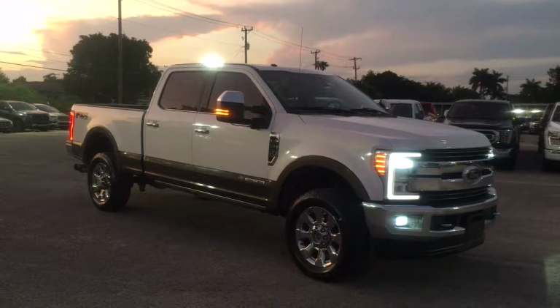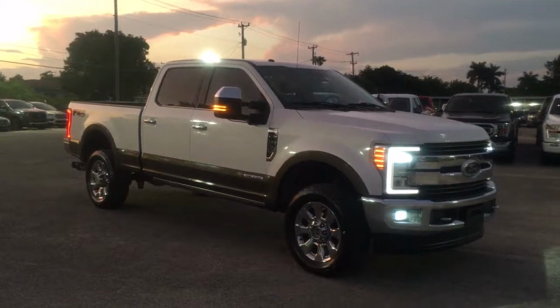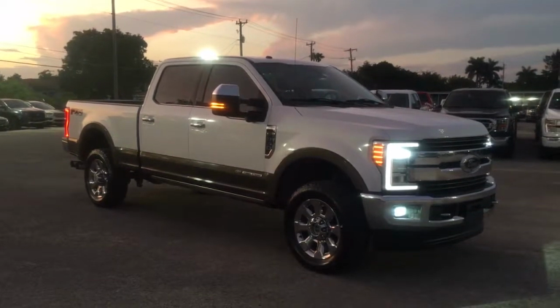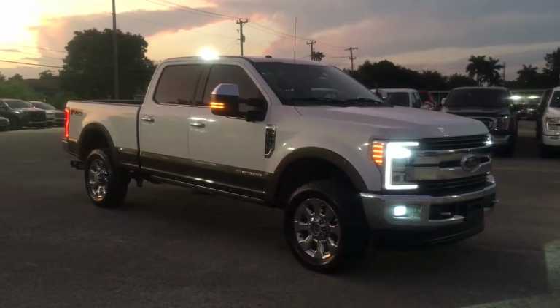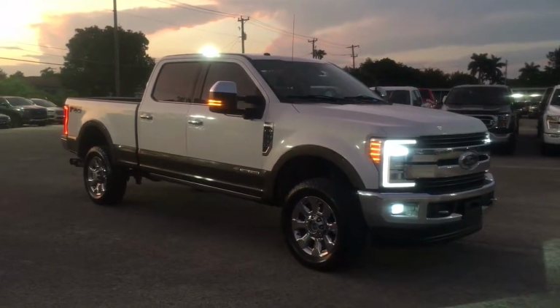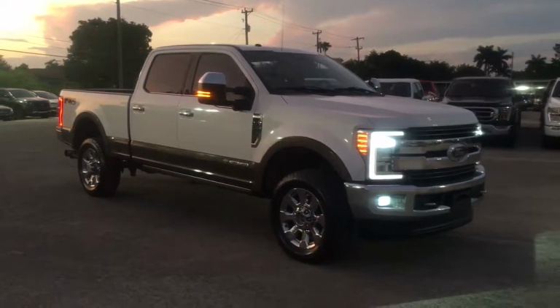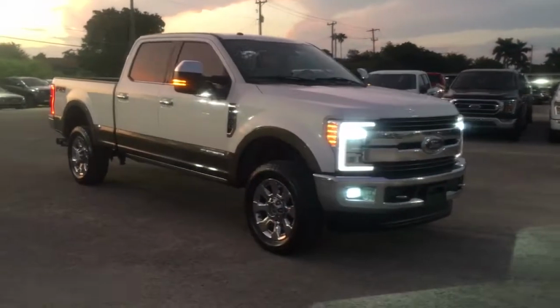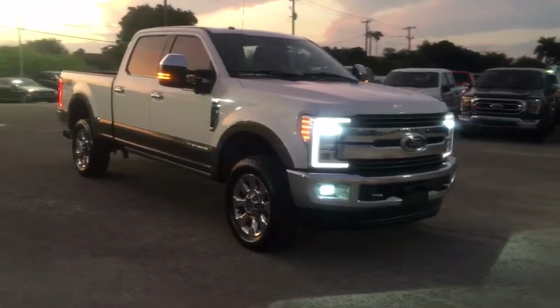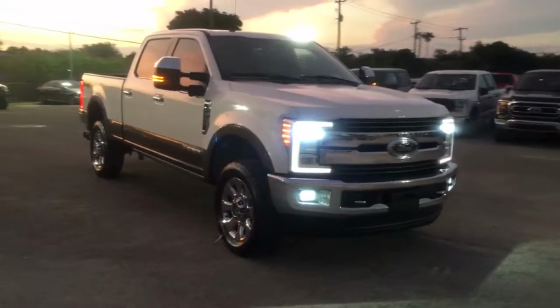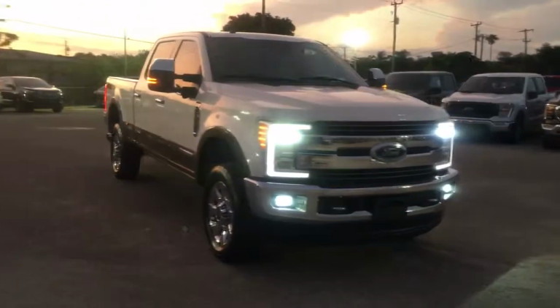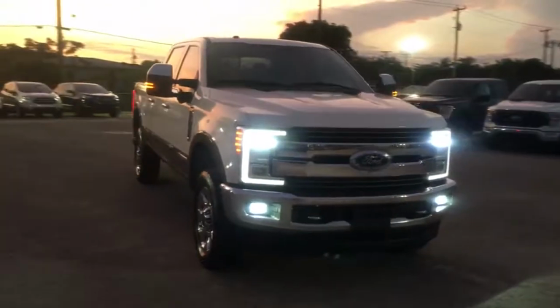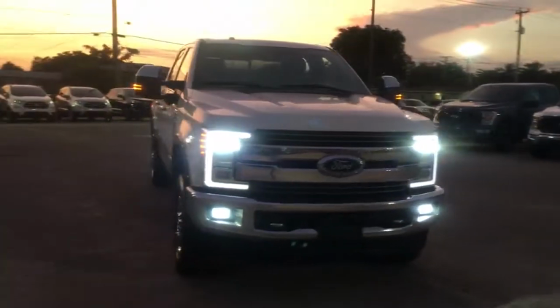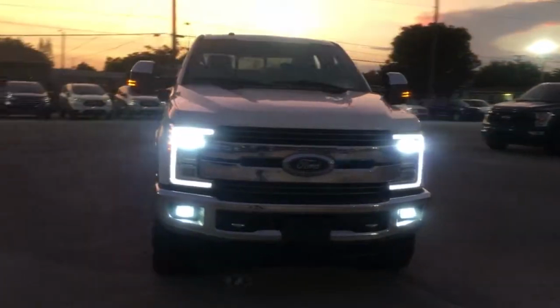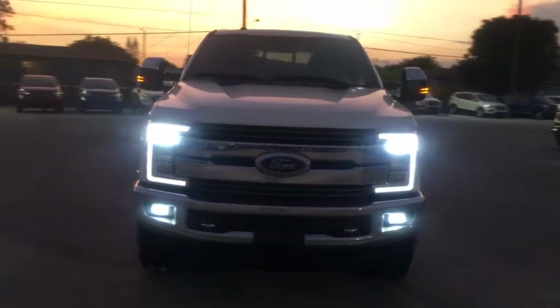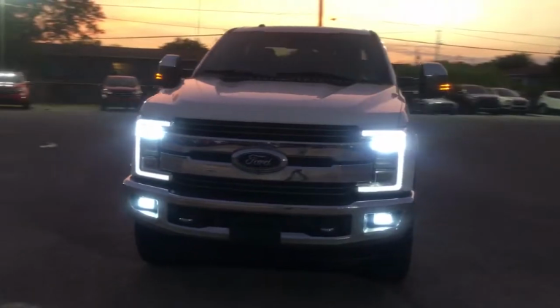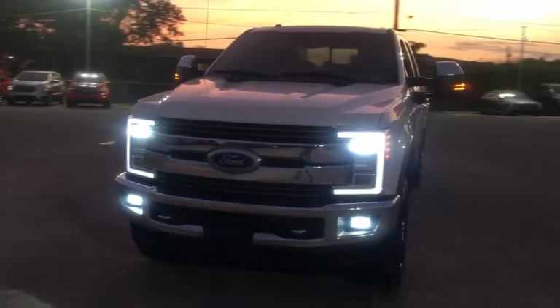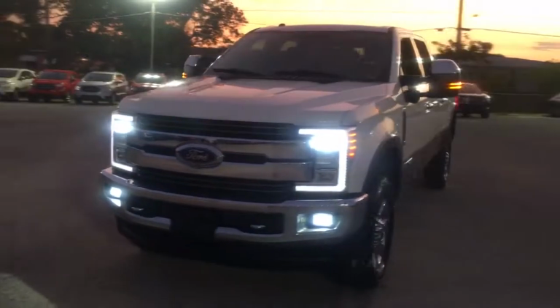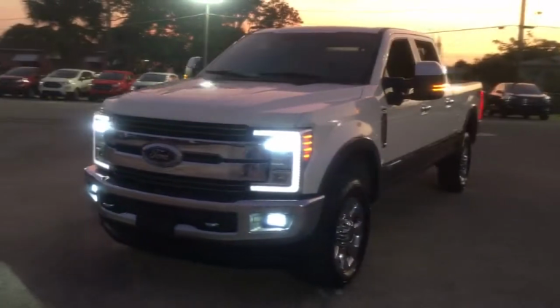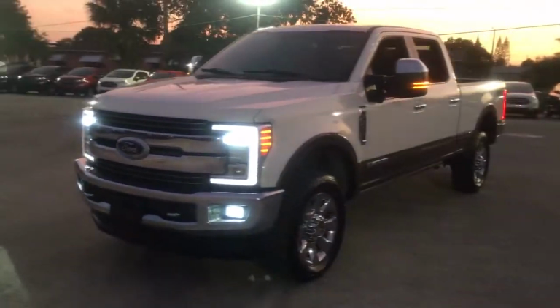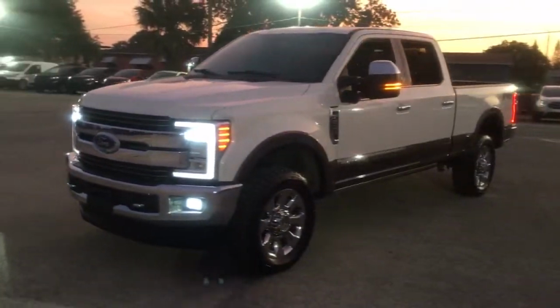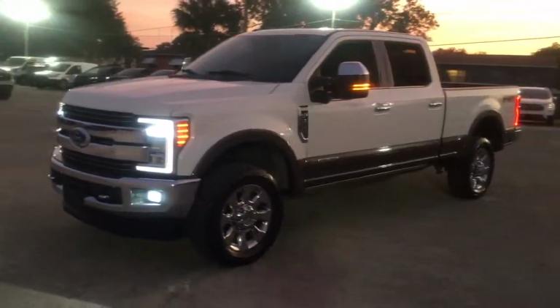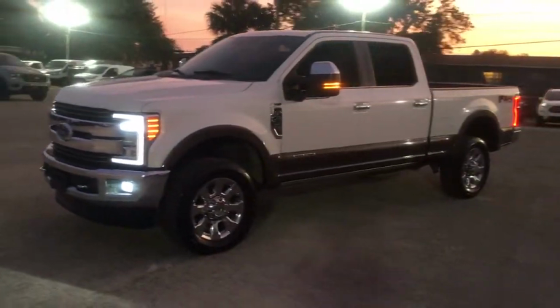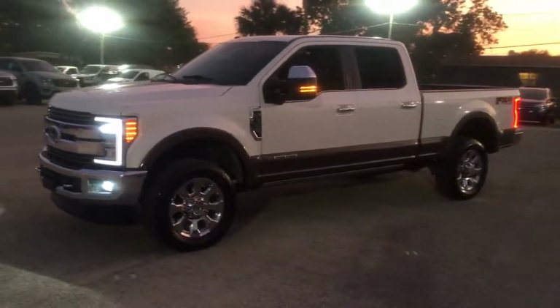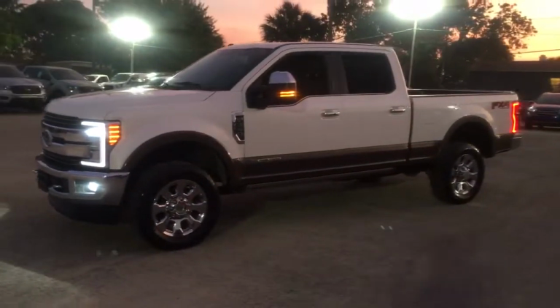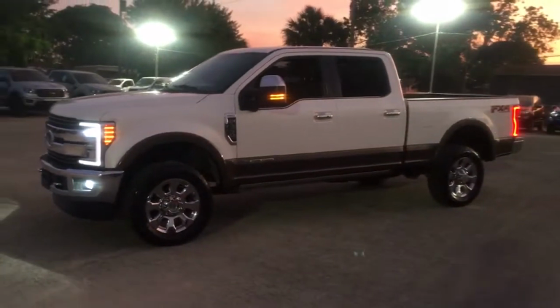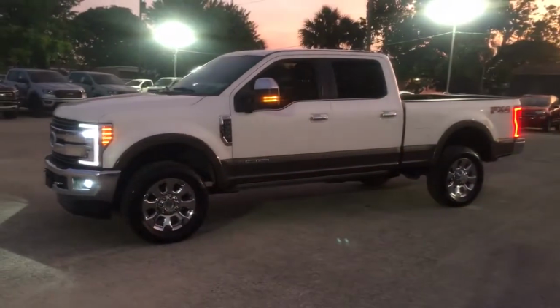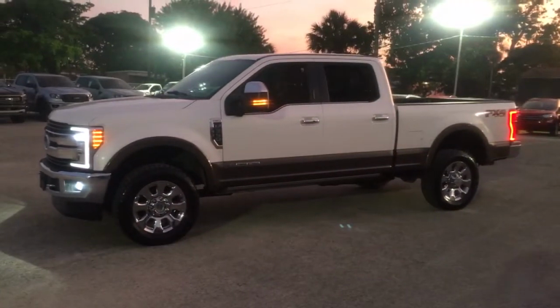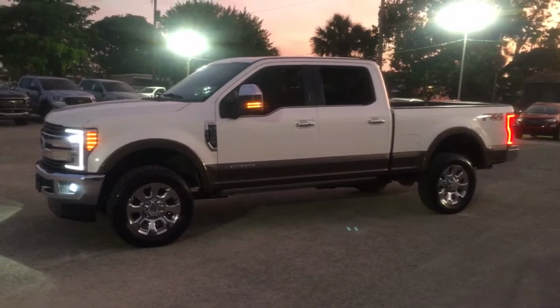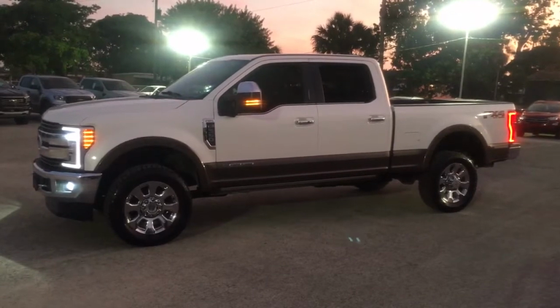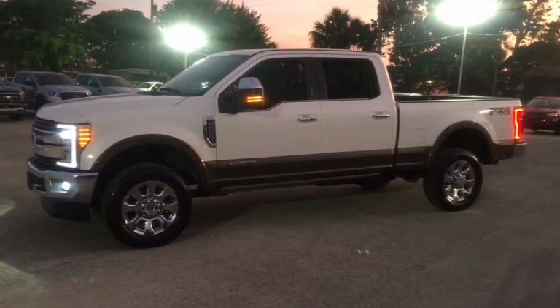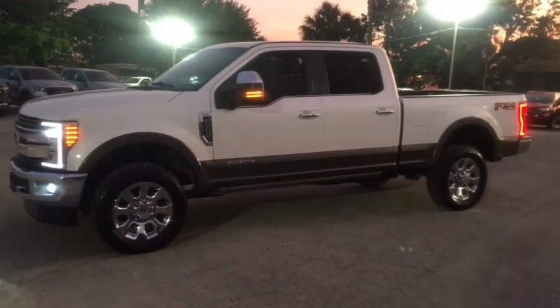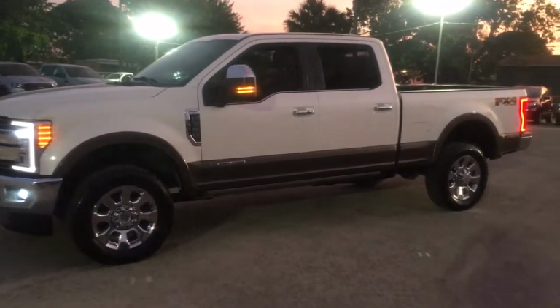Can you see yourself in the 2017 Ford Super Duty? This vehicle still has fewer than 45,000 miles on the clock, so it won't last long. If you're going to do it, do it right.